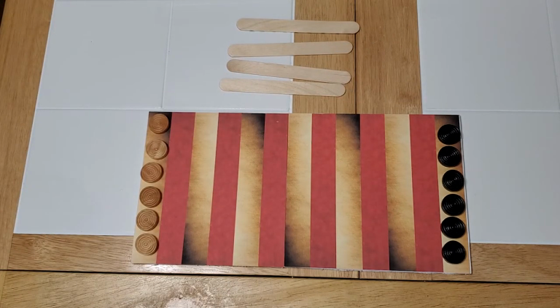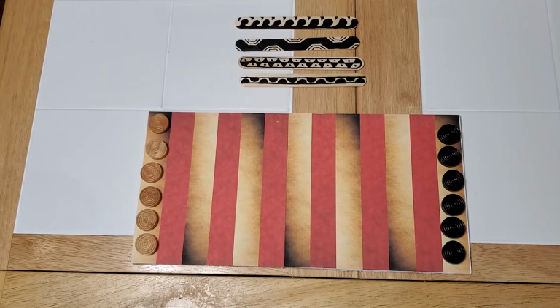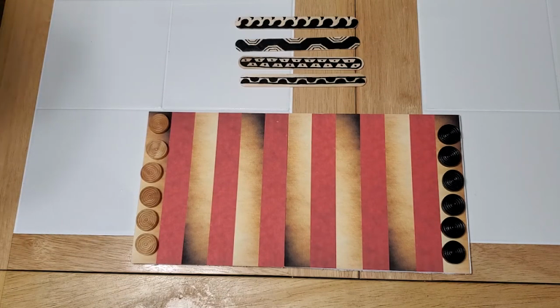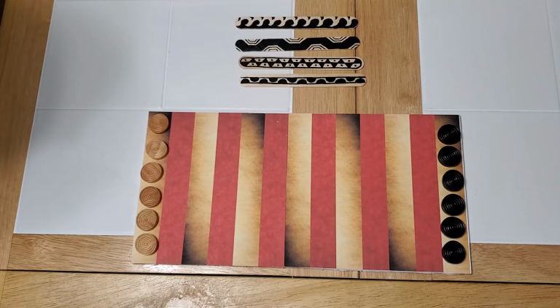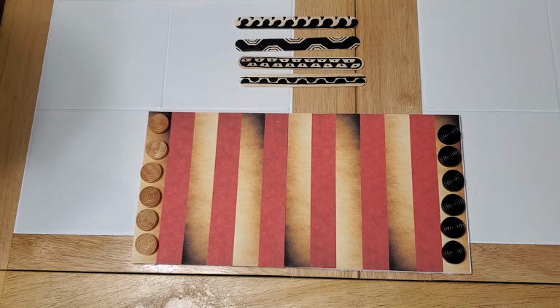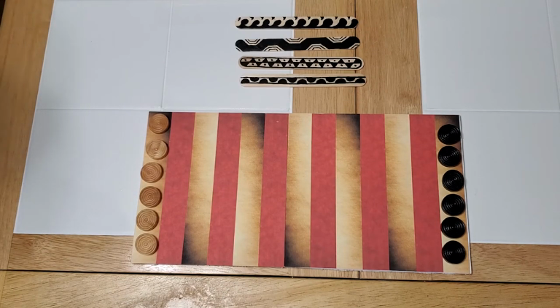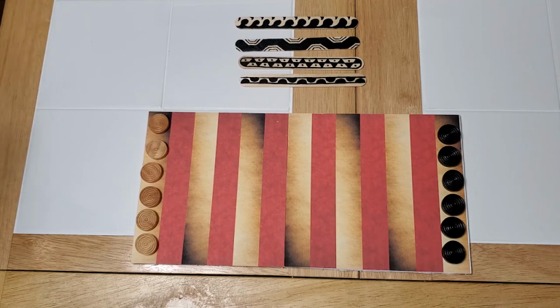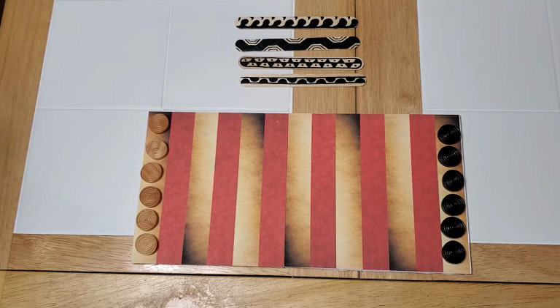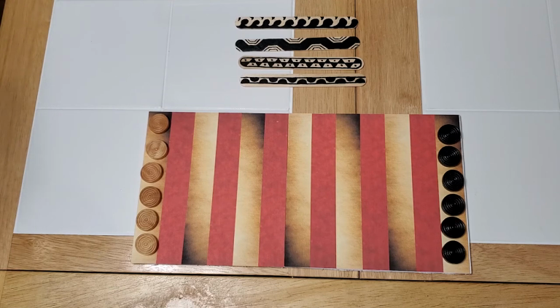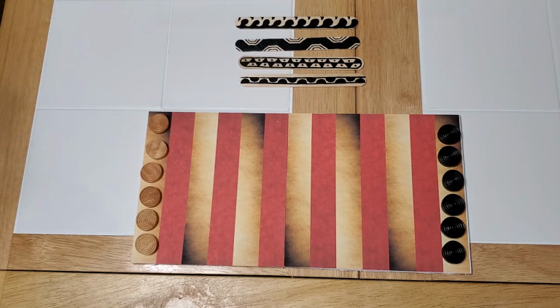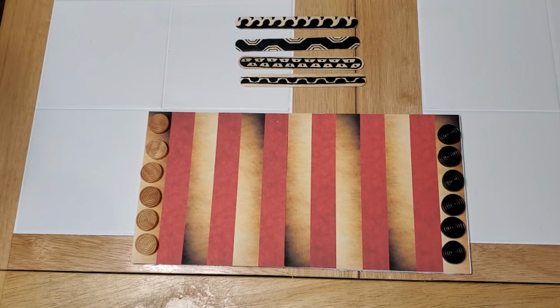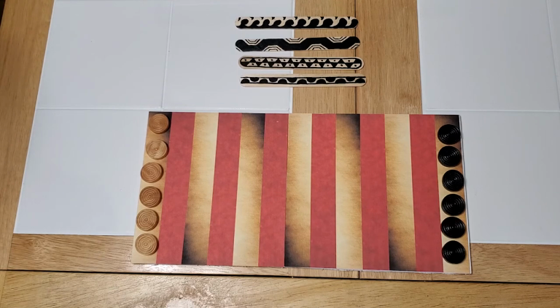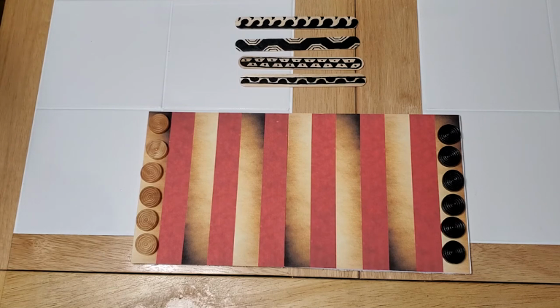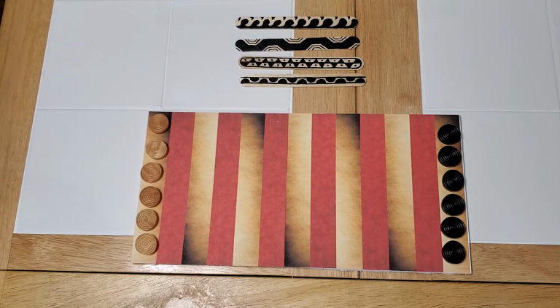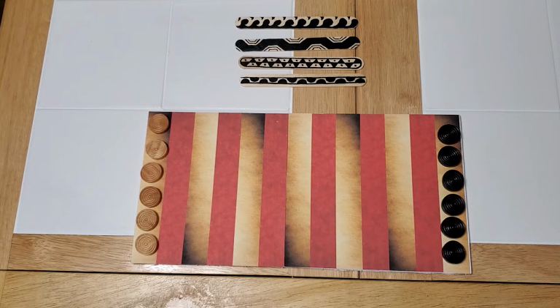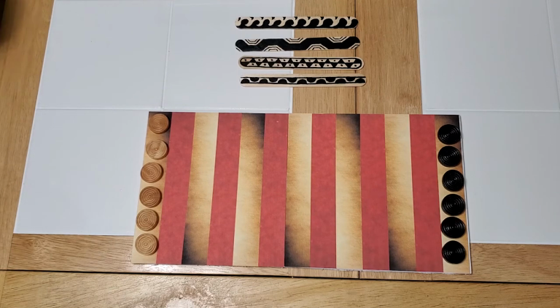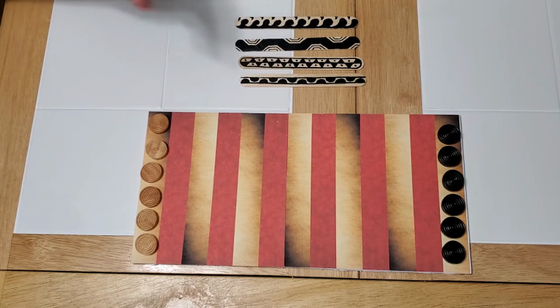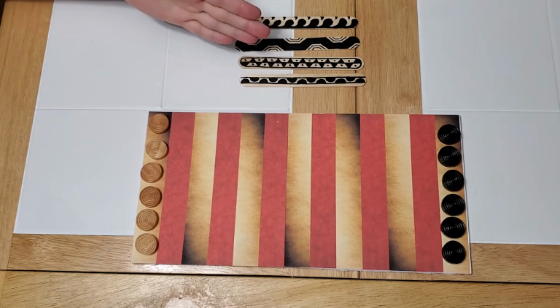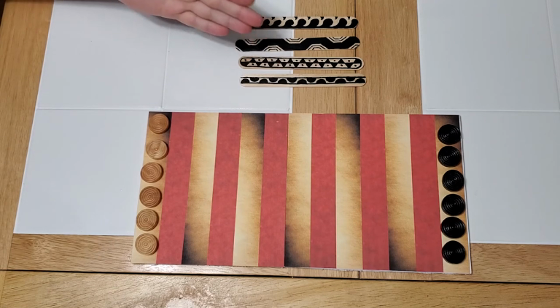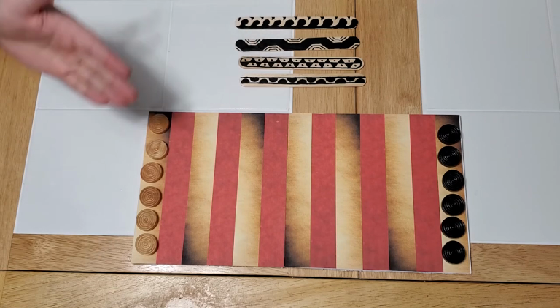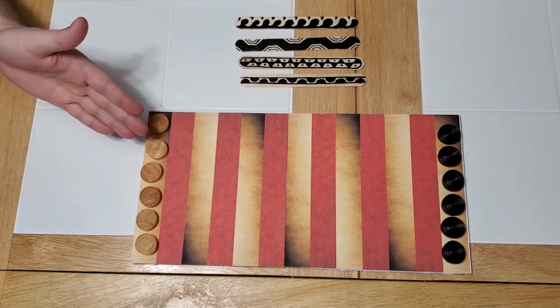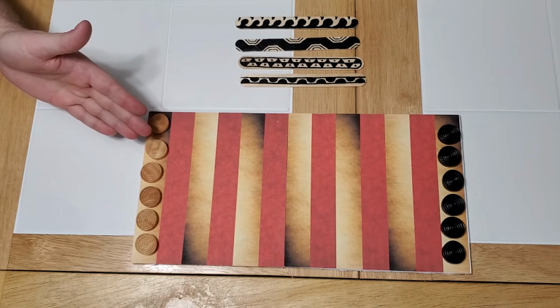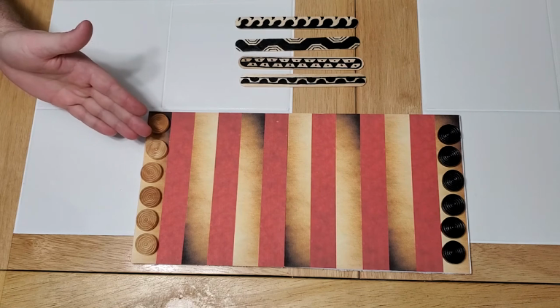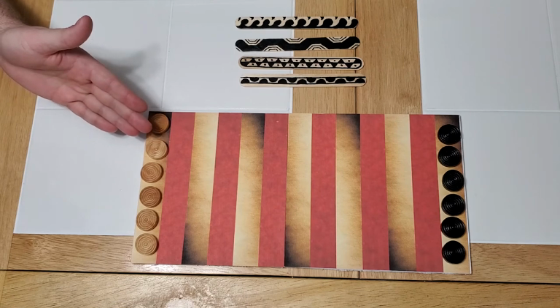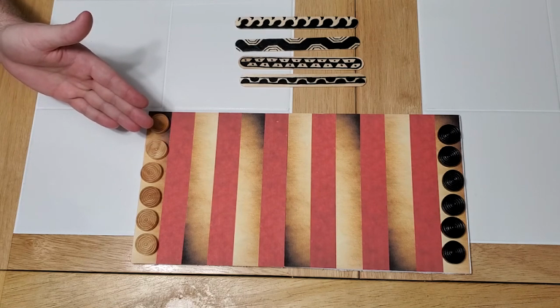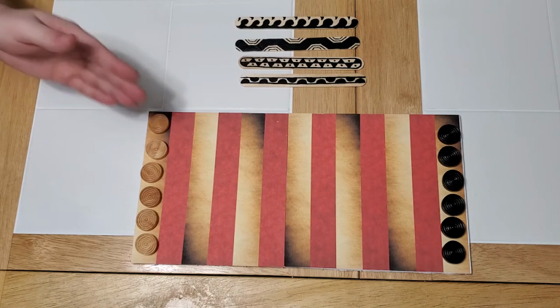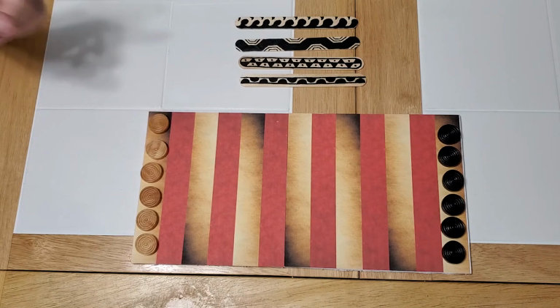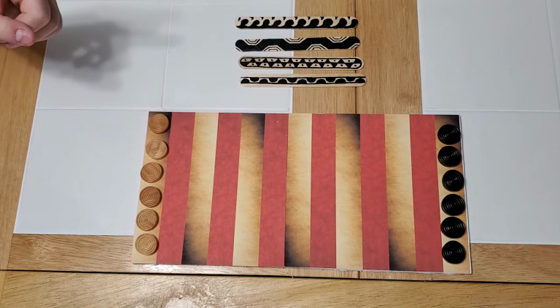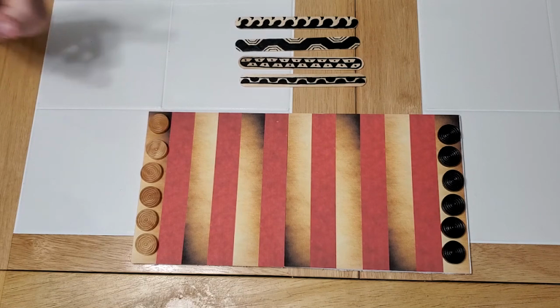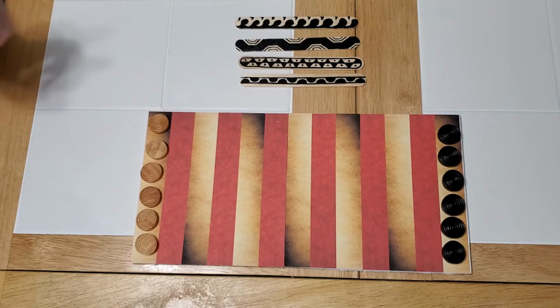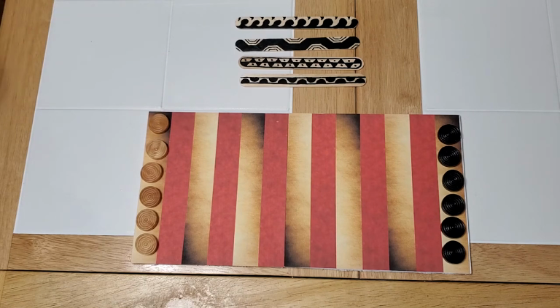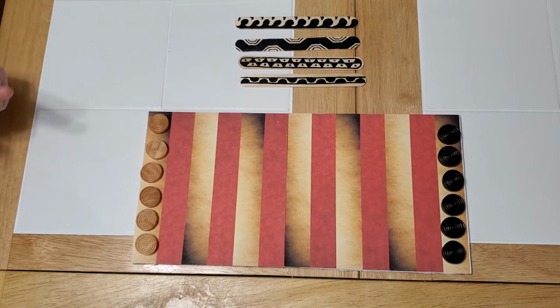On your turn you can only move one piece — you cannot subdivide your roll. If I score 4, I can't move 2 pieces 2 spaces; I have to move 1 piece 4 spaces.